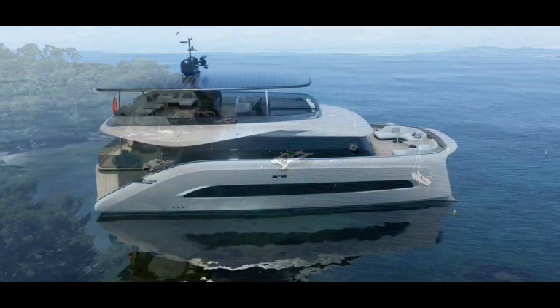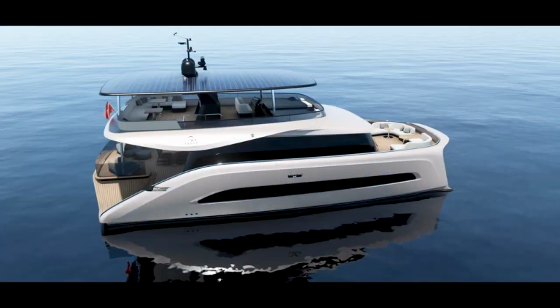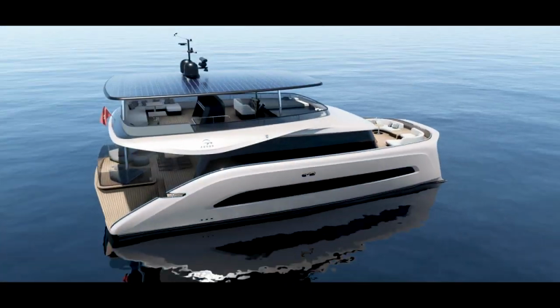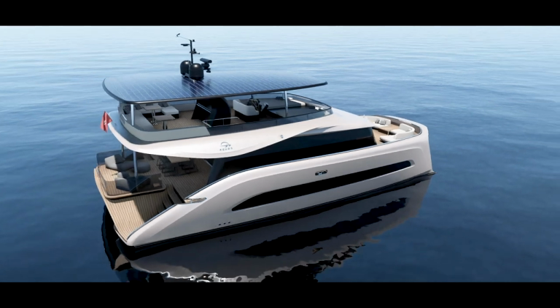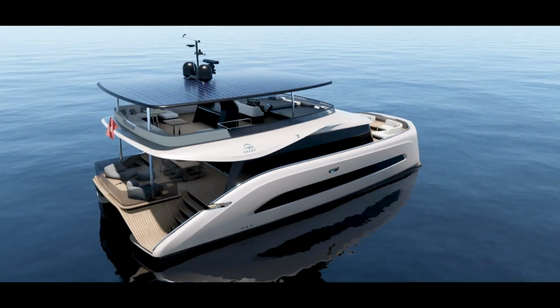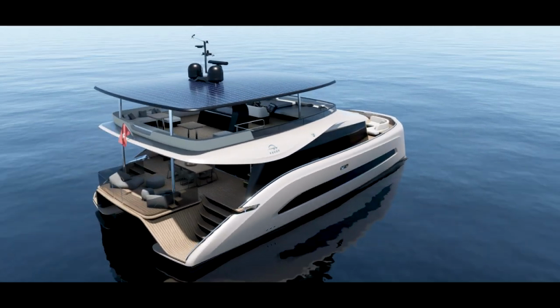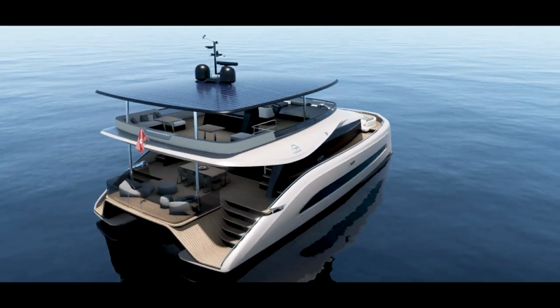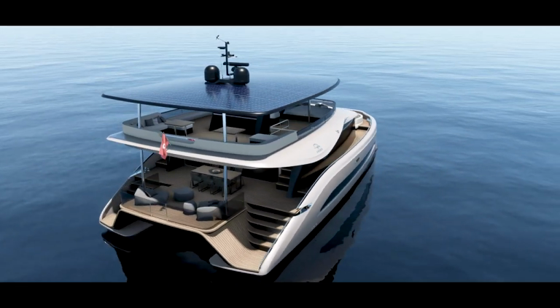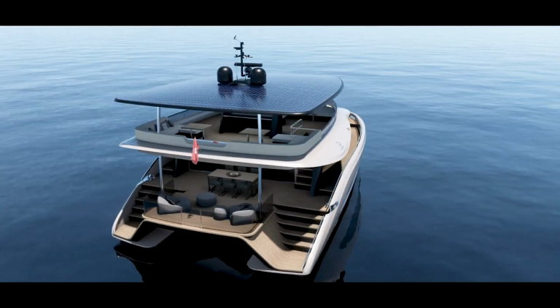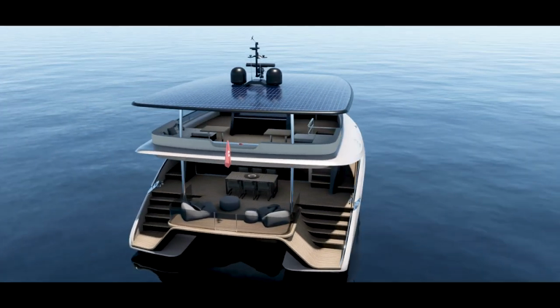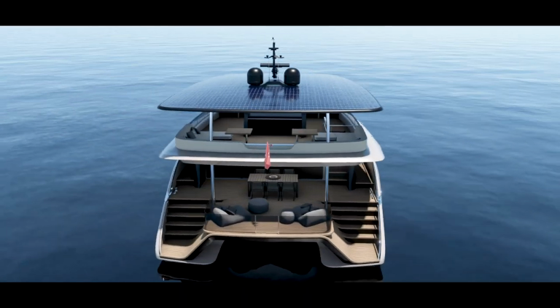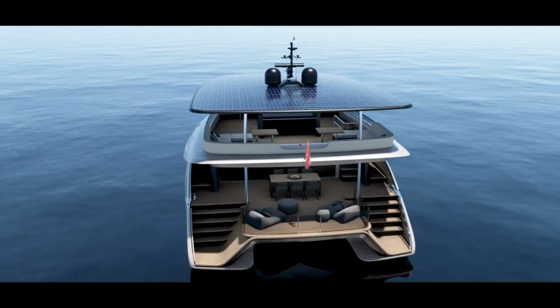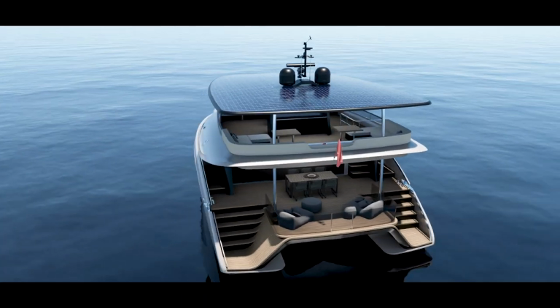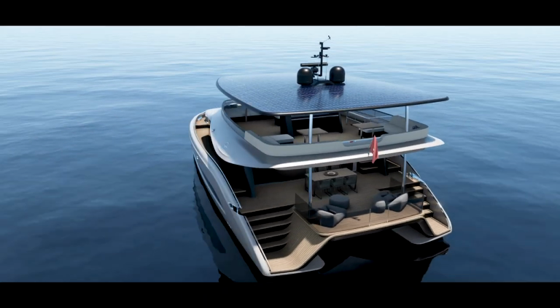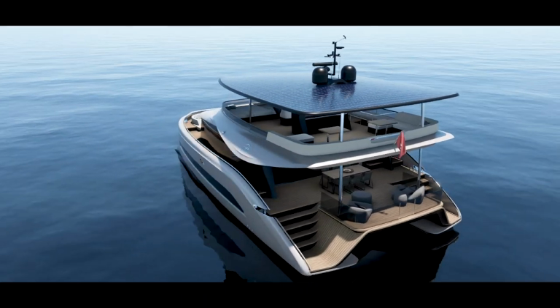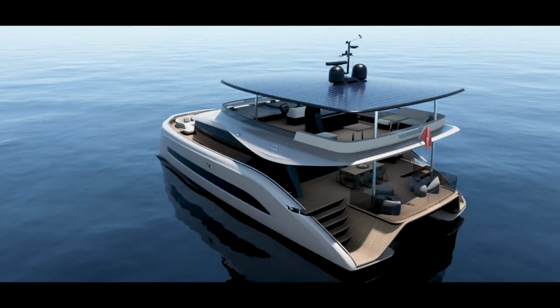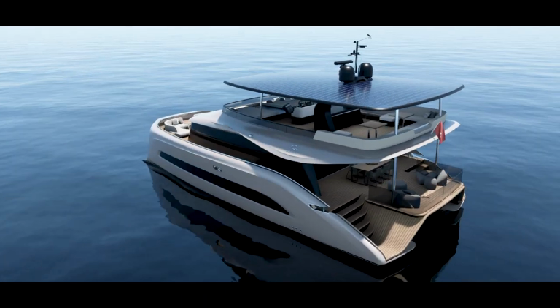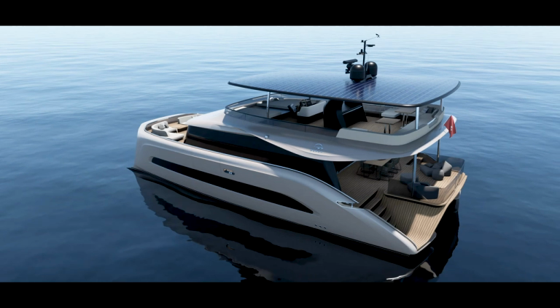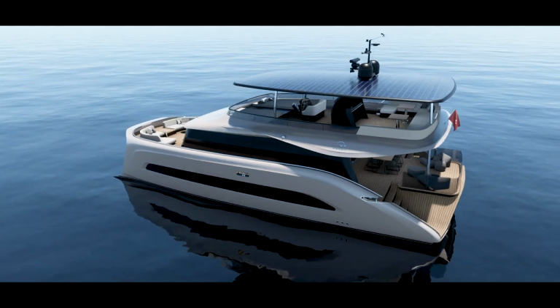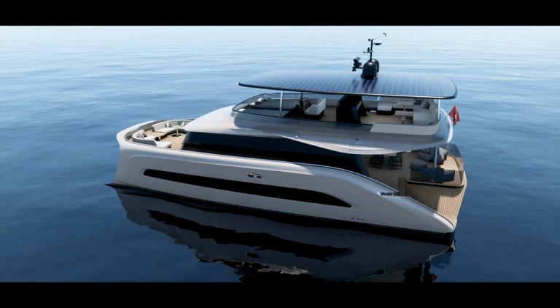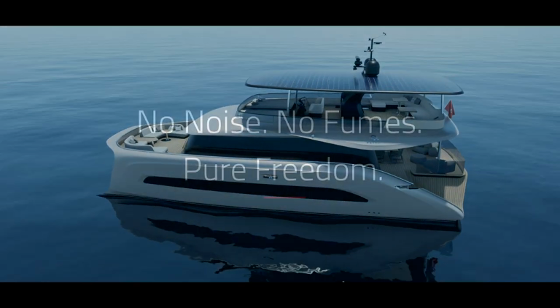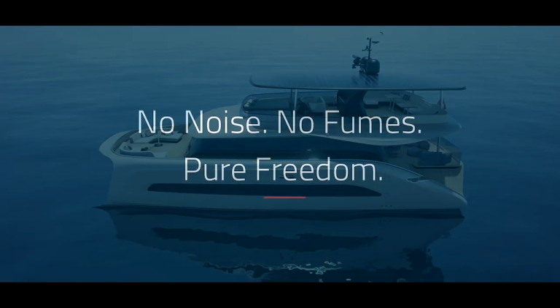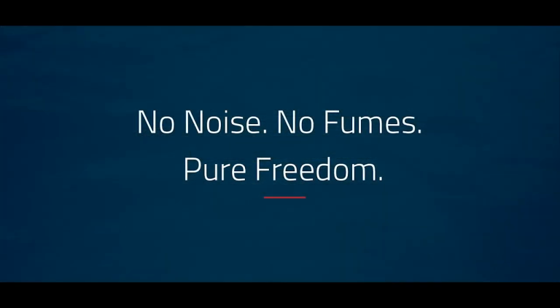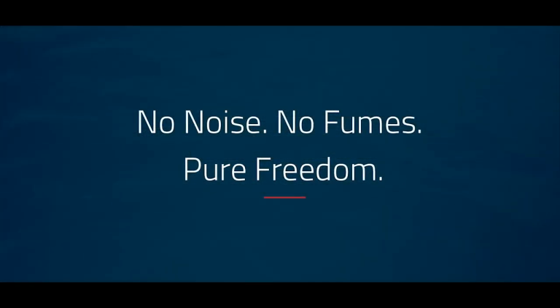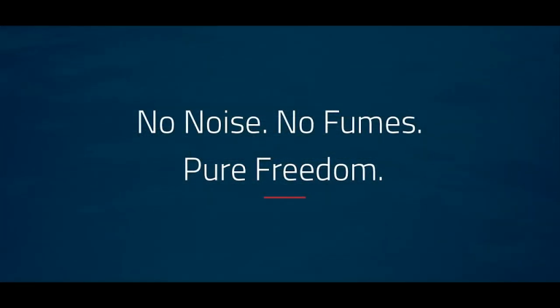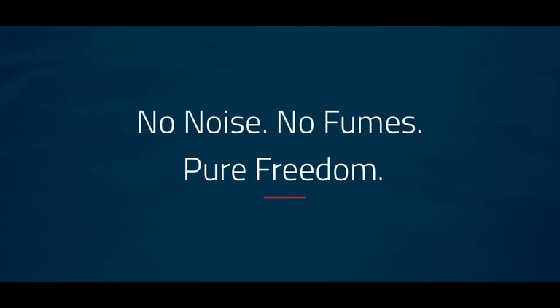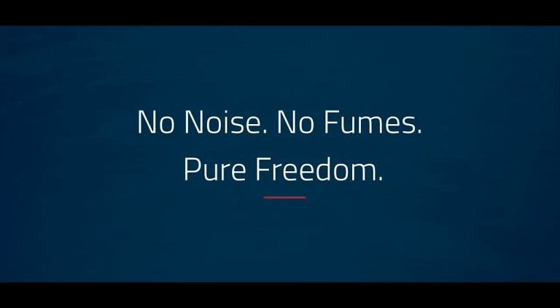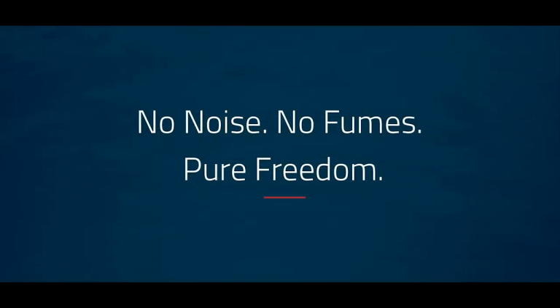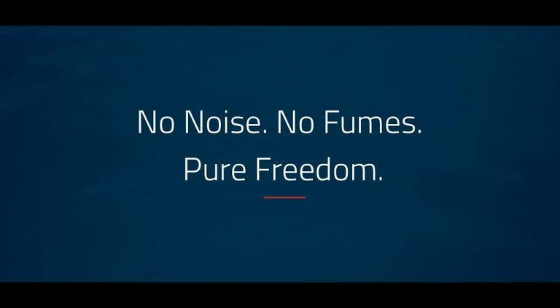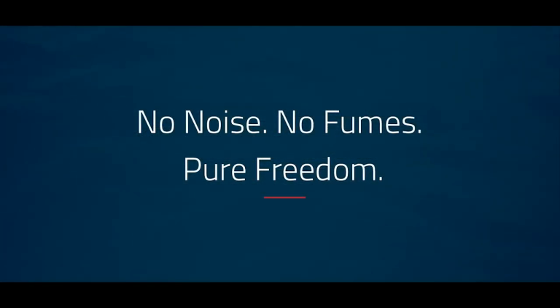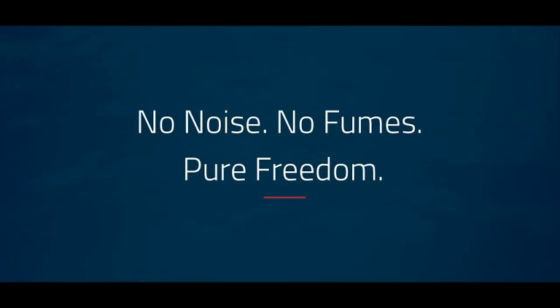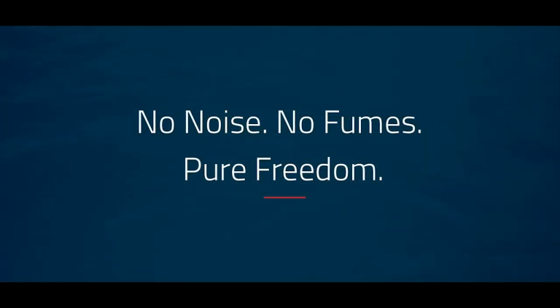You can cruise for weeks without refueling, enjoying the sustainable yachting experience on Aquin 1. No noise, no fumes, pure freedom.